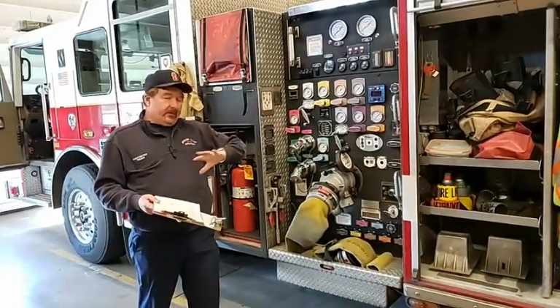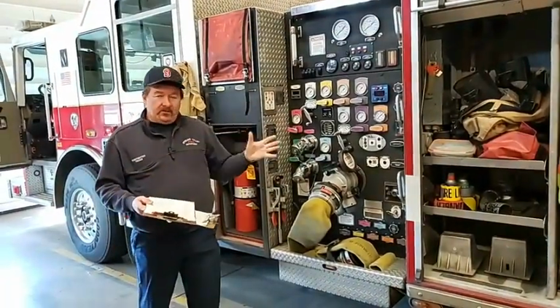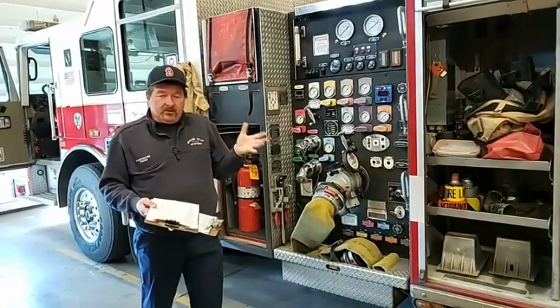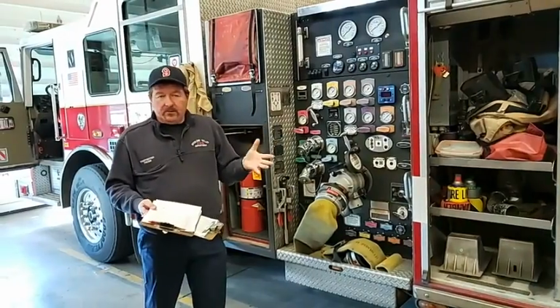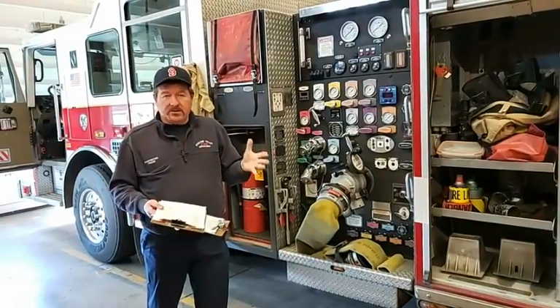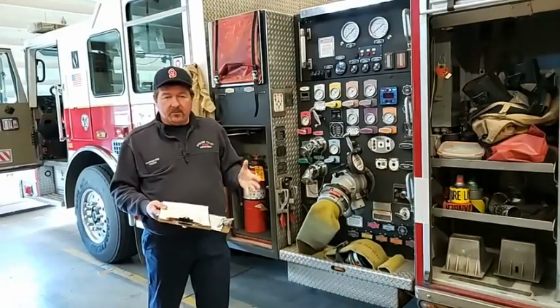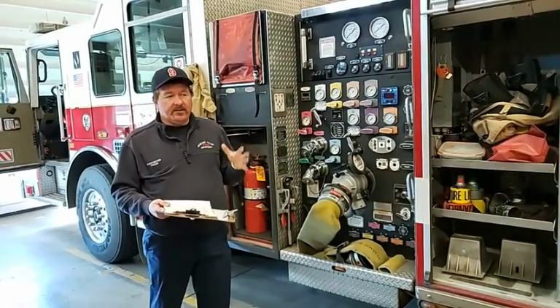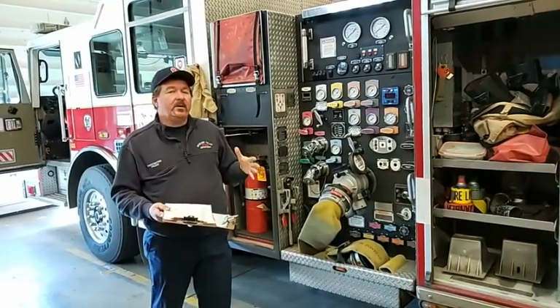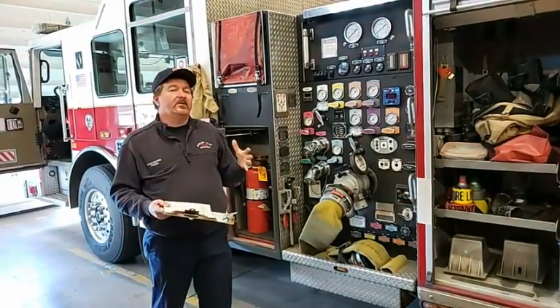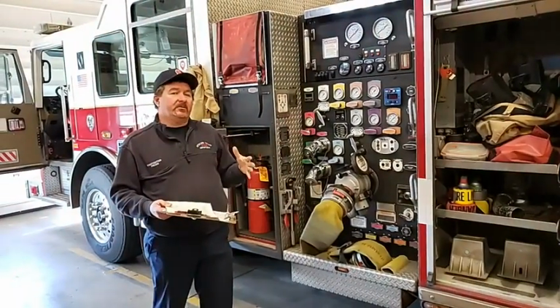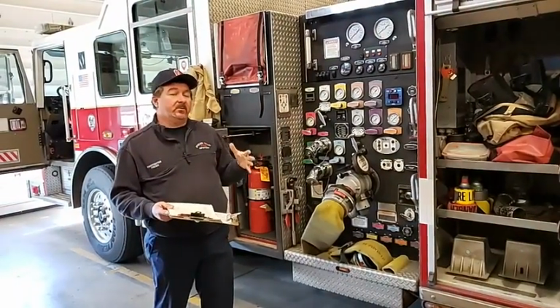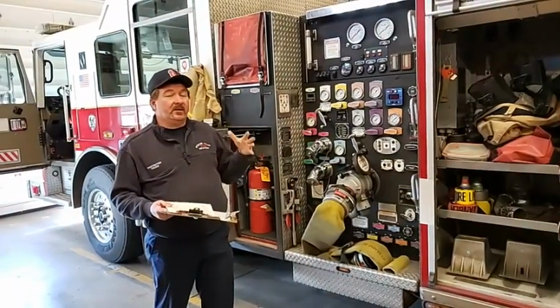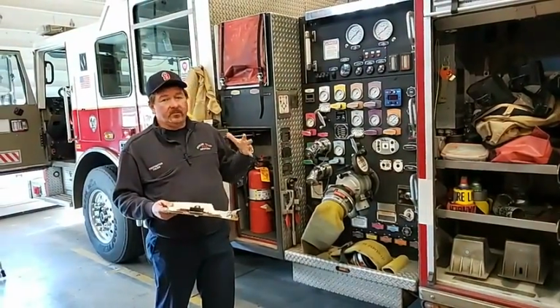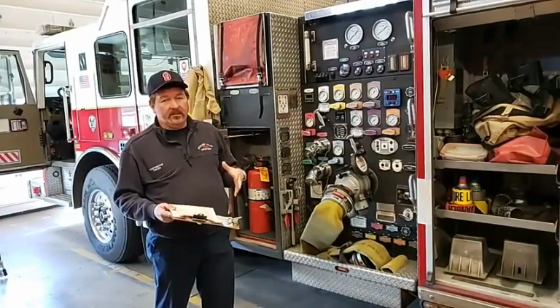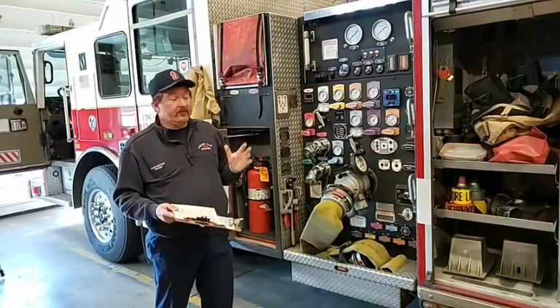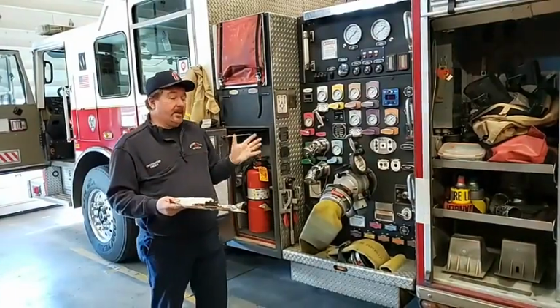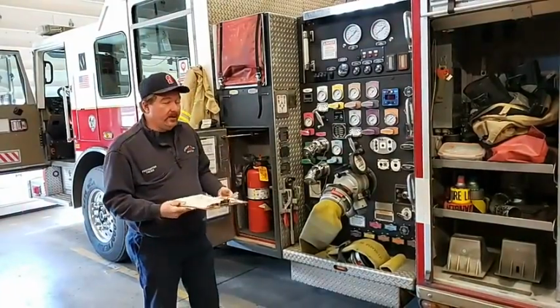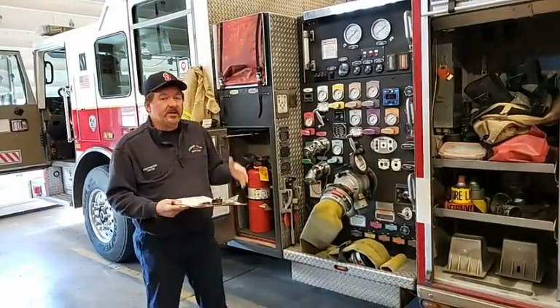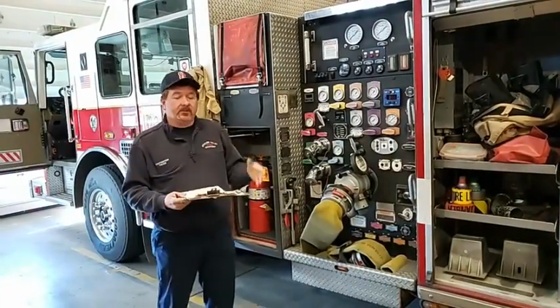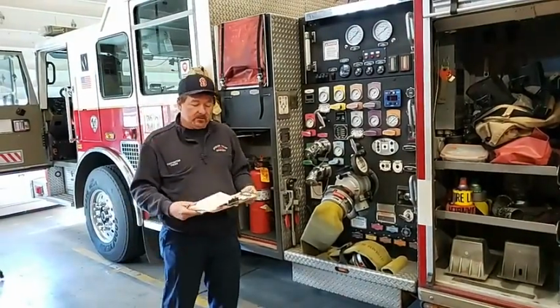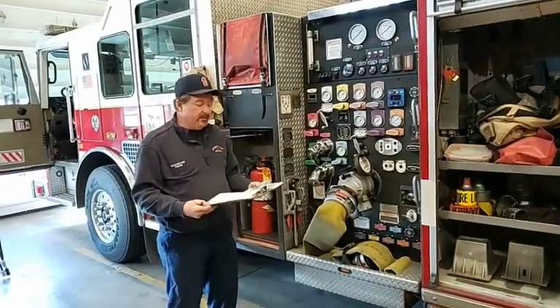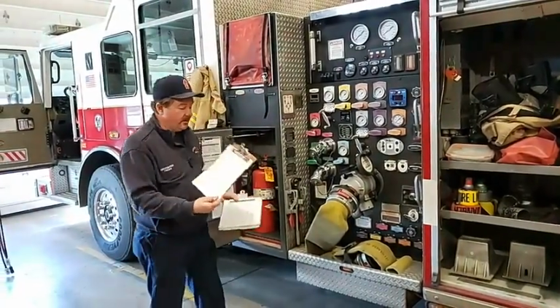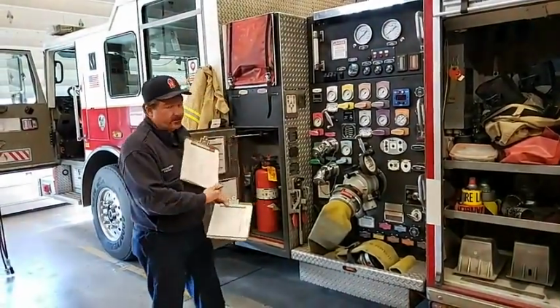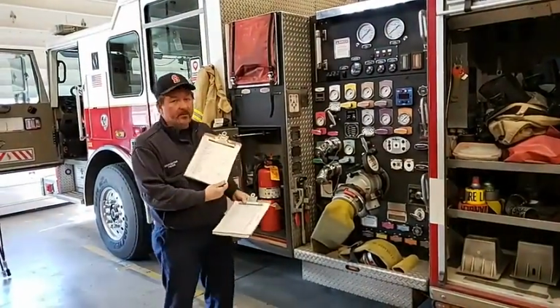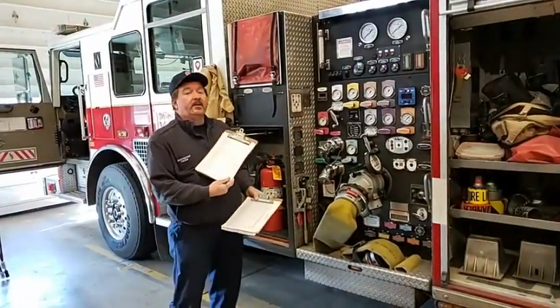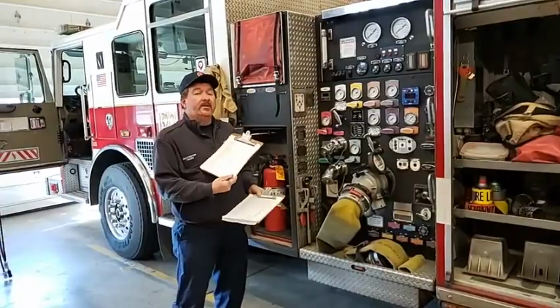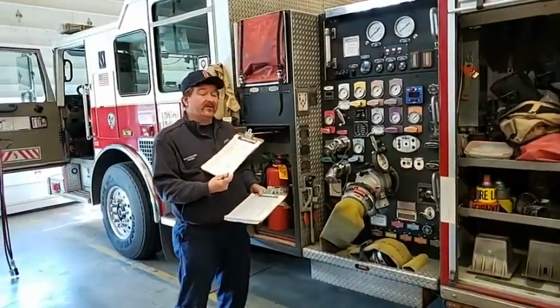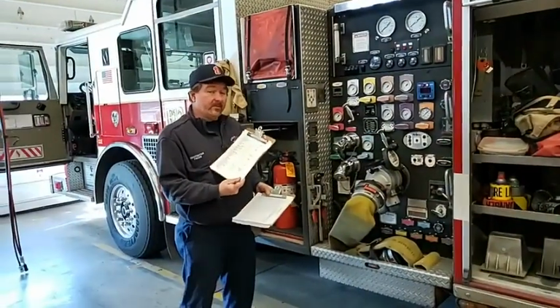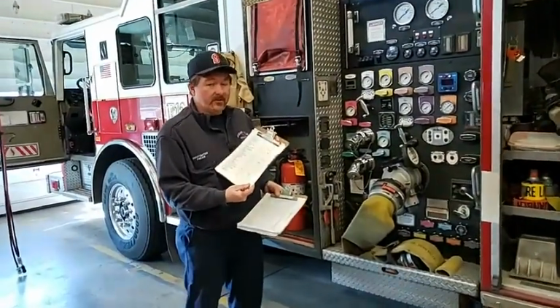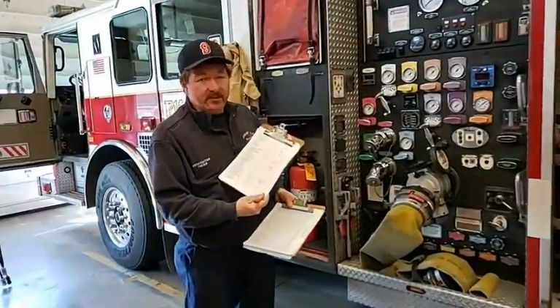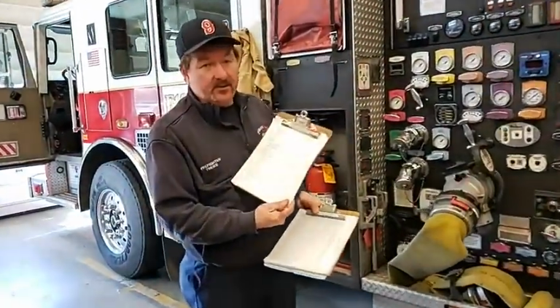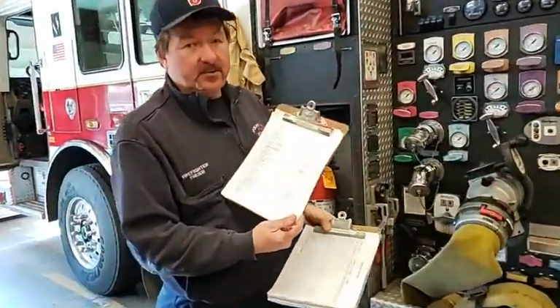Every other day we do a truck check every morning, but this one is a little special because we get a little bit more in depth. For example, we actually check inventory. So these clipboards here have a list of every single piece of gear that's on this truck.